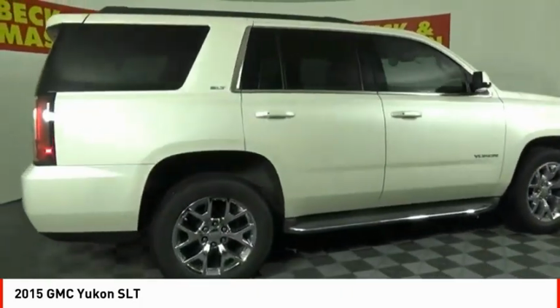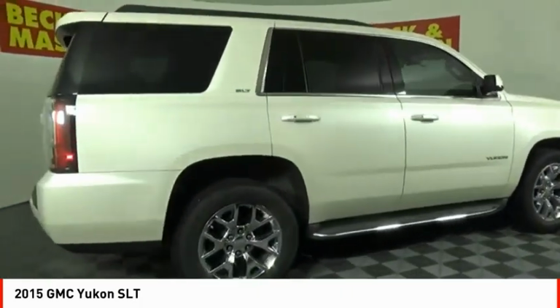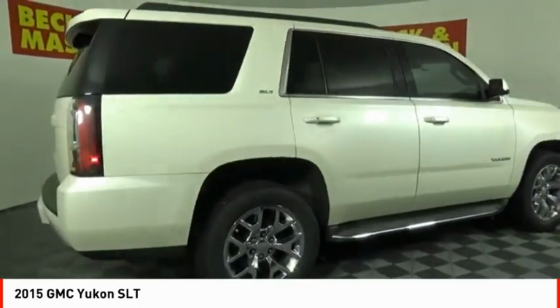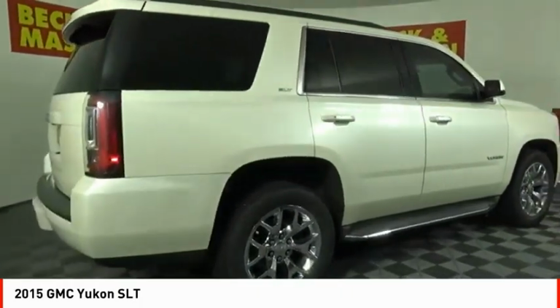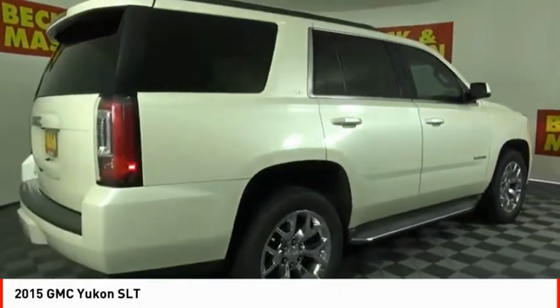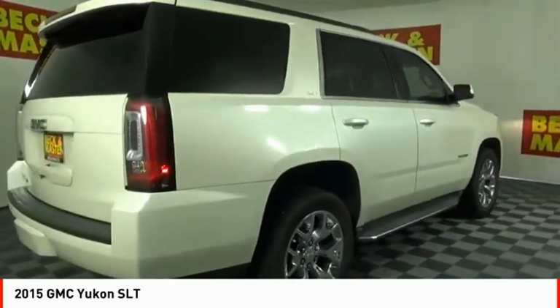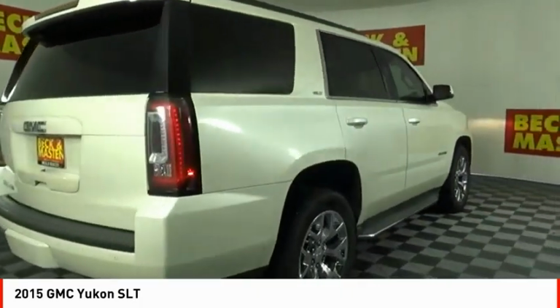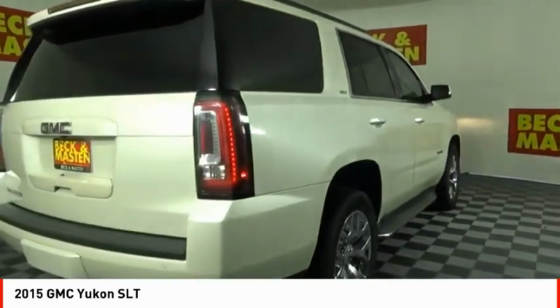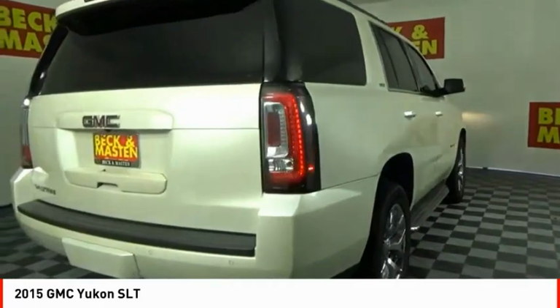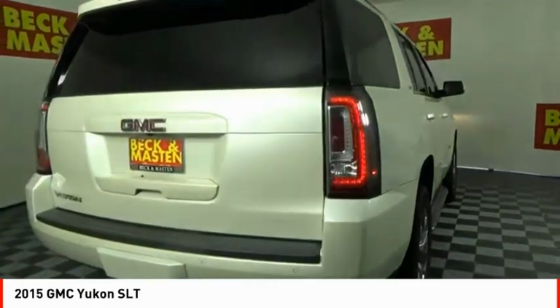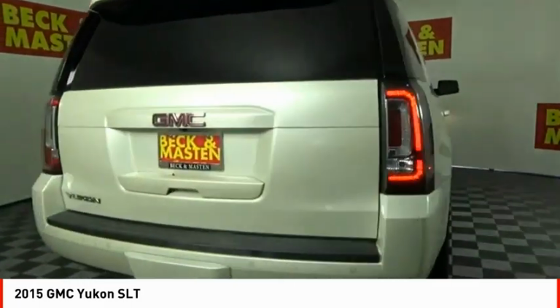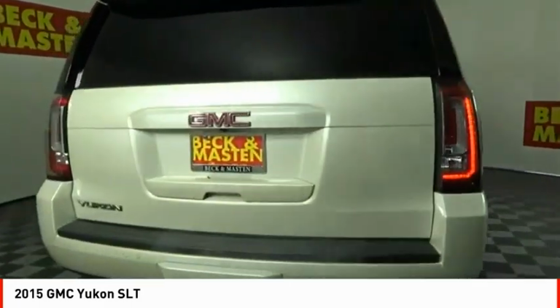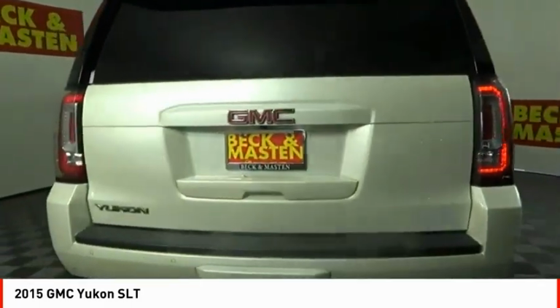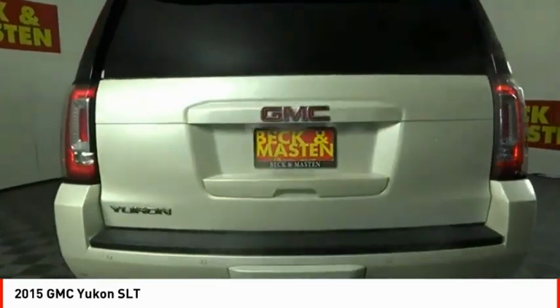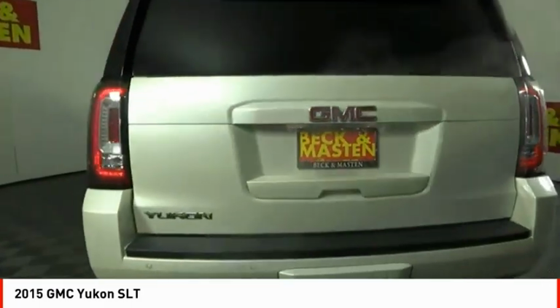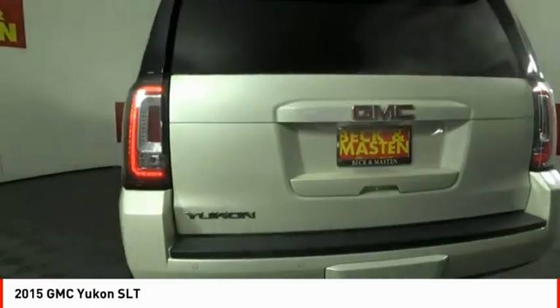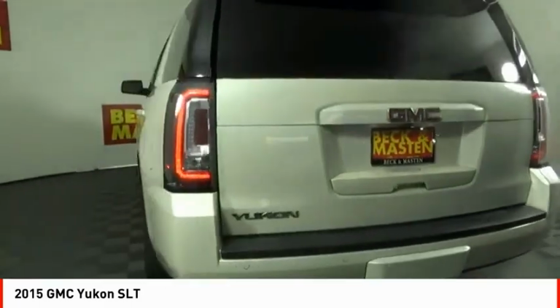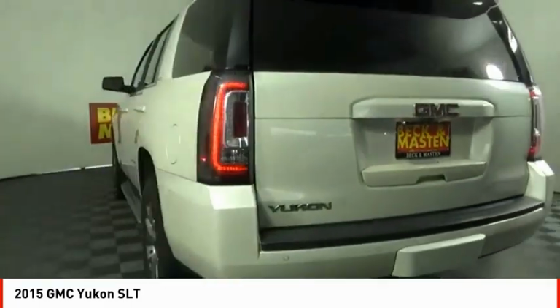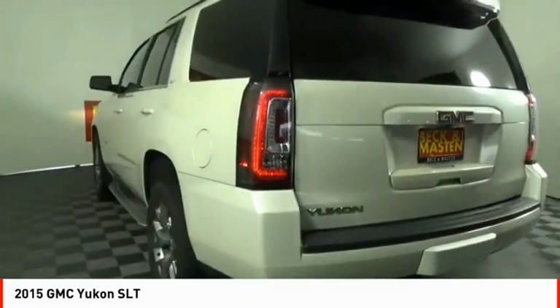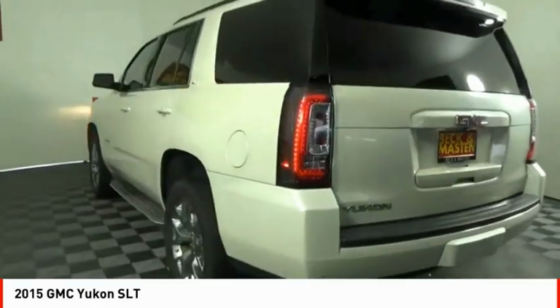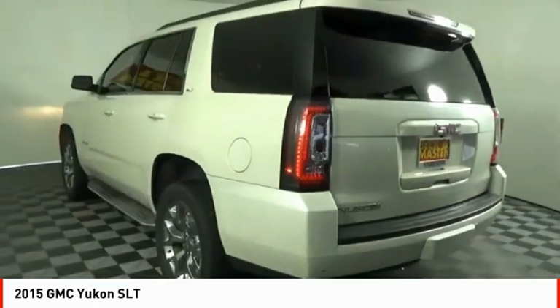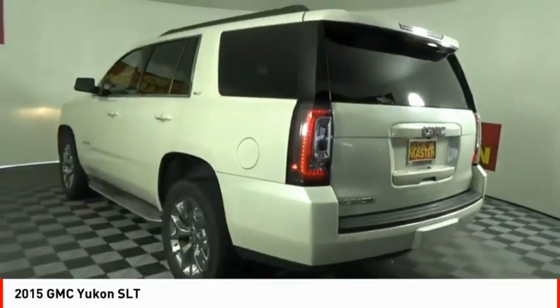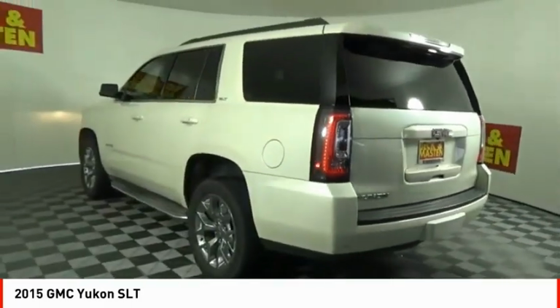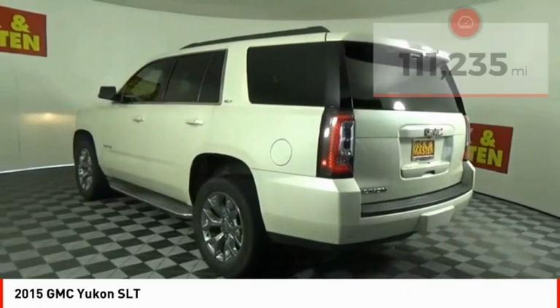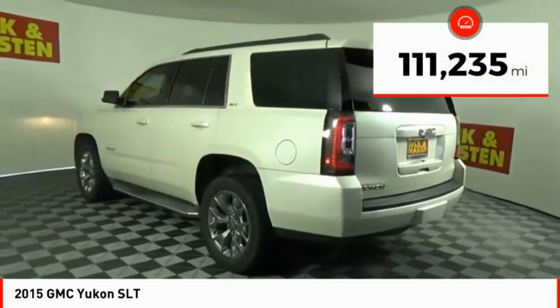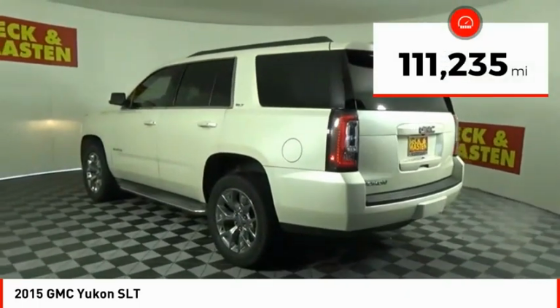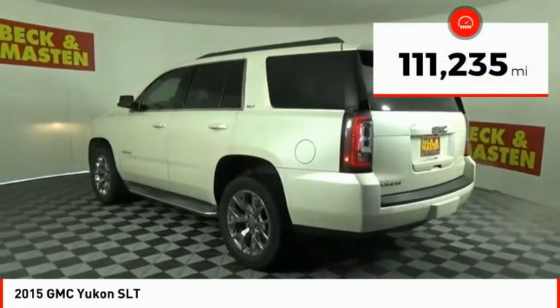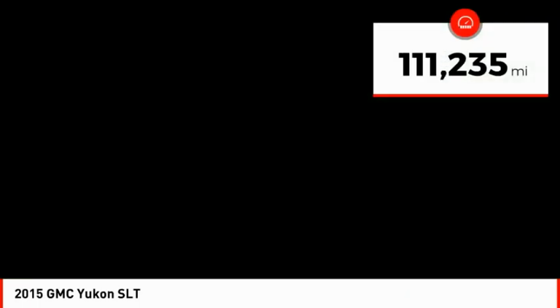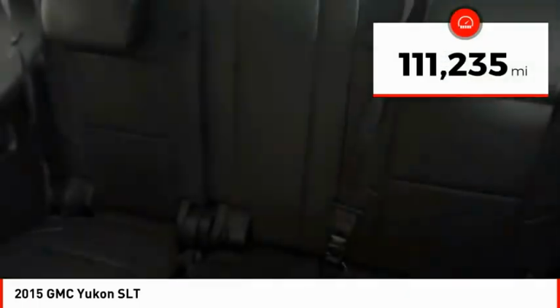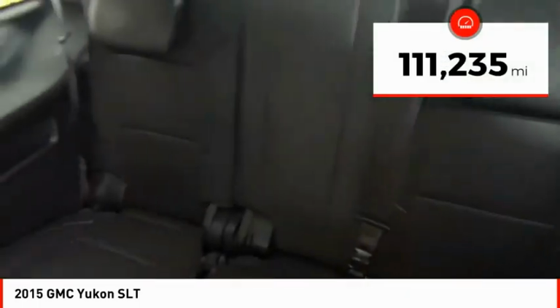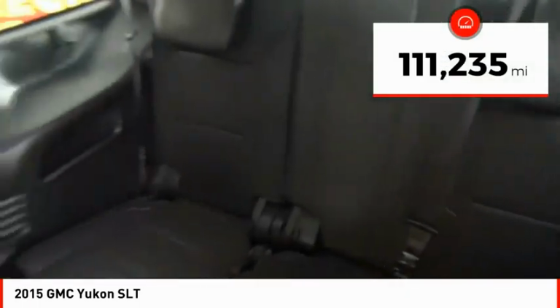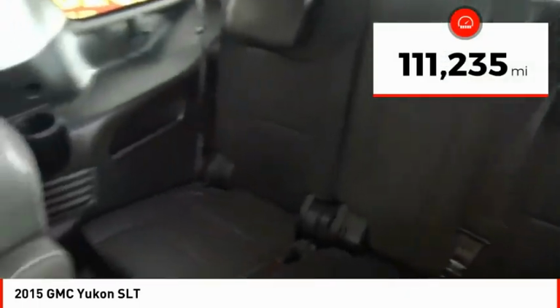Boasting a Vortec 5.3 liter V8 with active fuel management and flex fuel, Yukon is agile and capable. This vehicle has less than 115,000 miles.